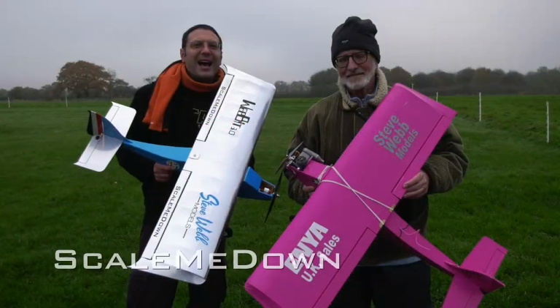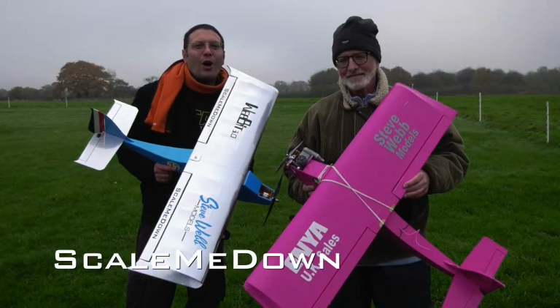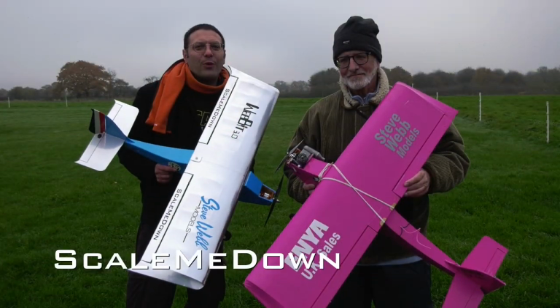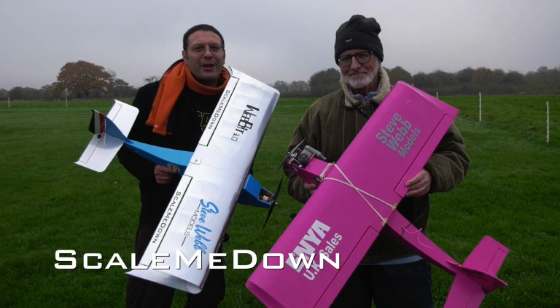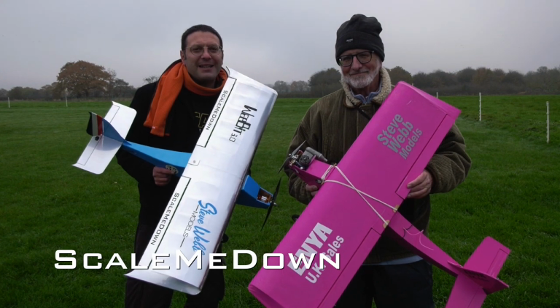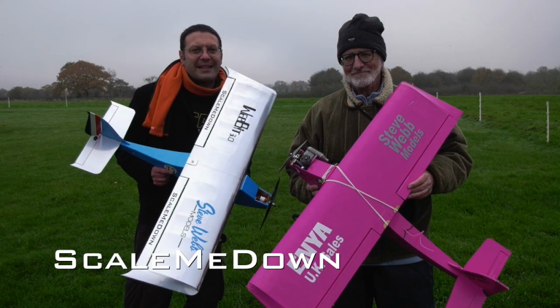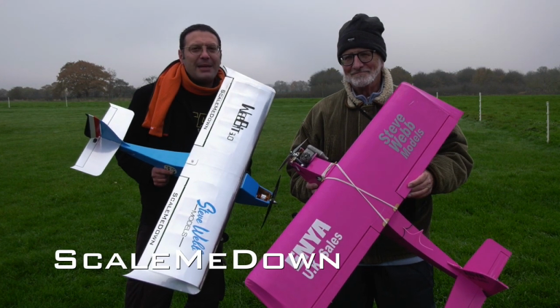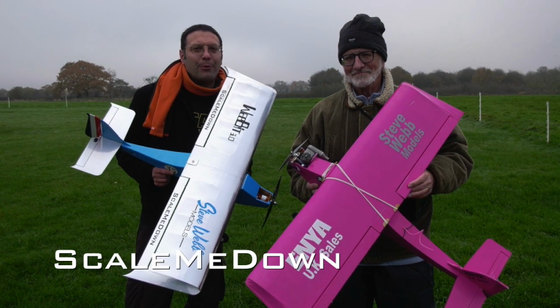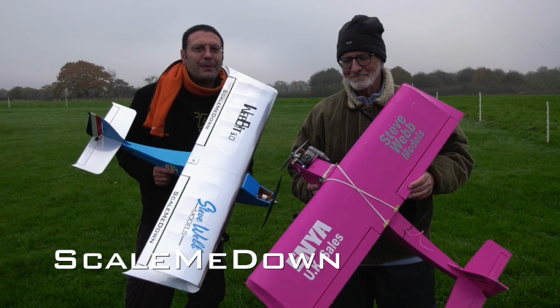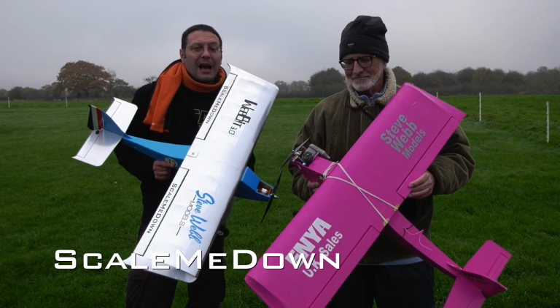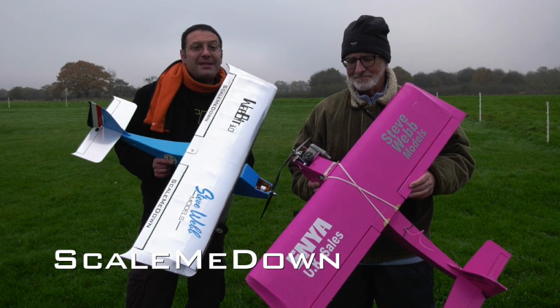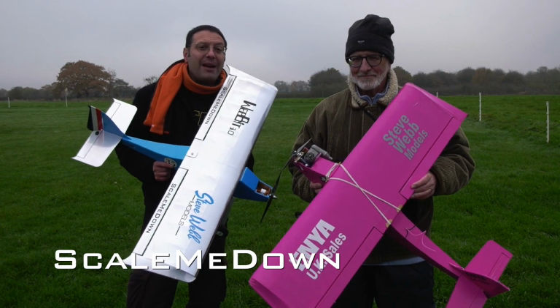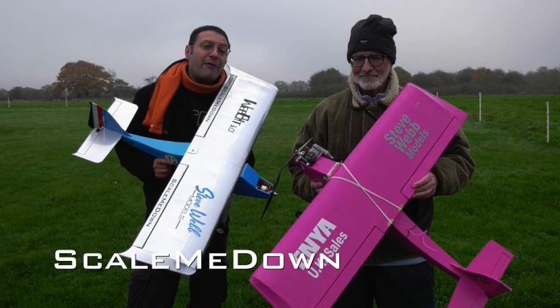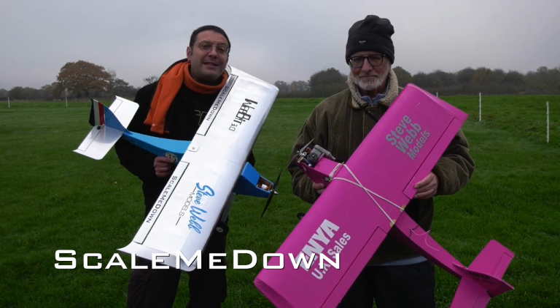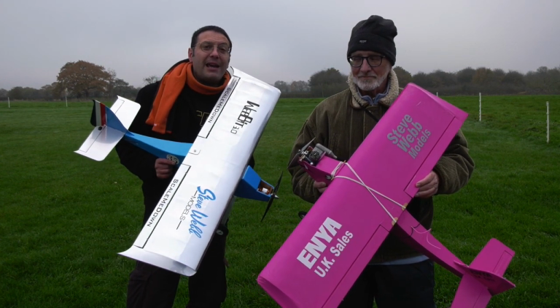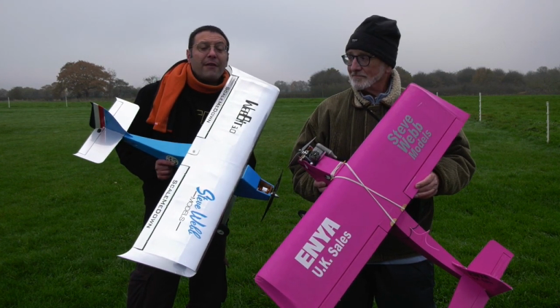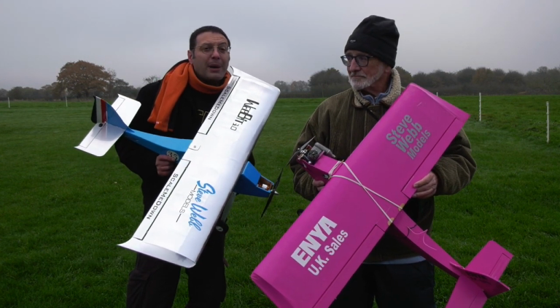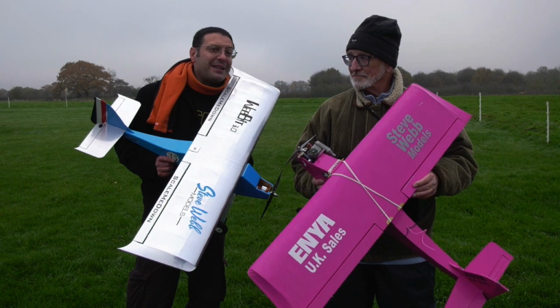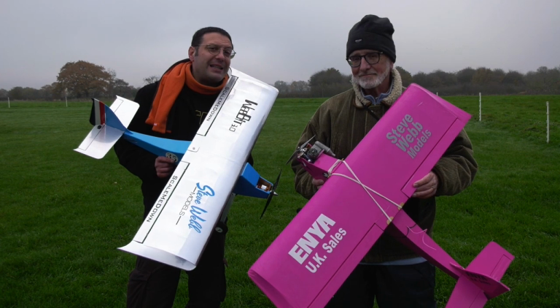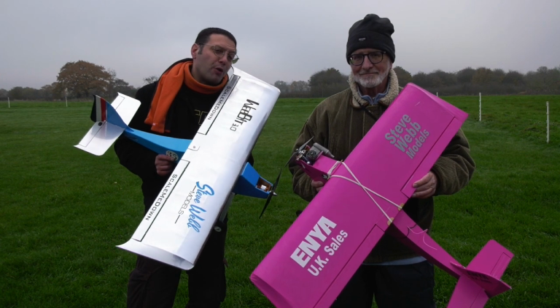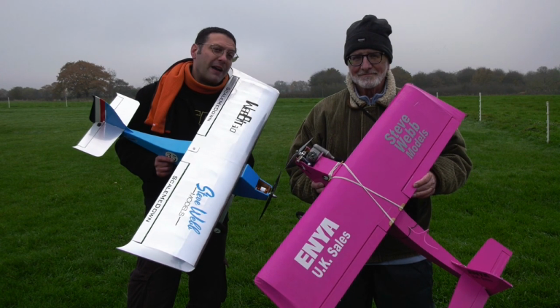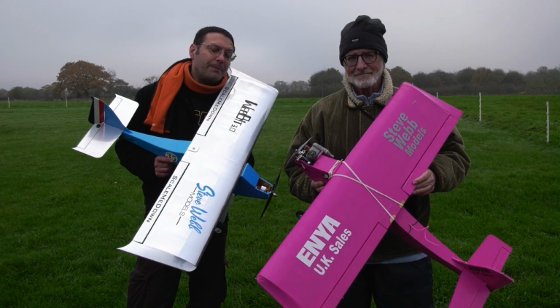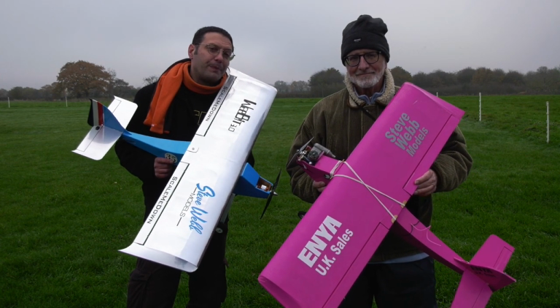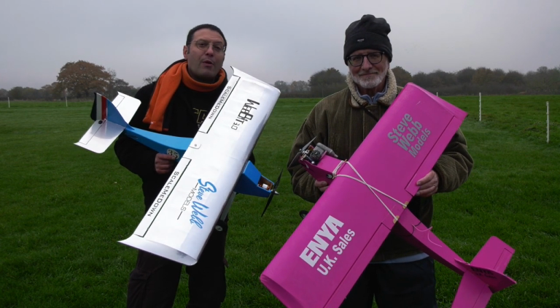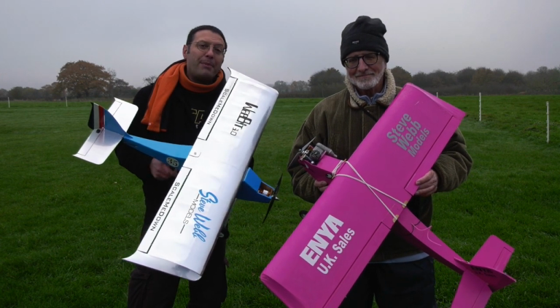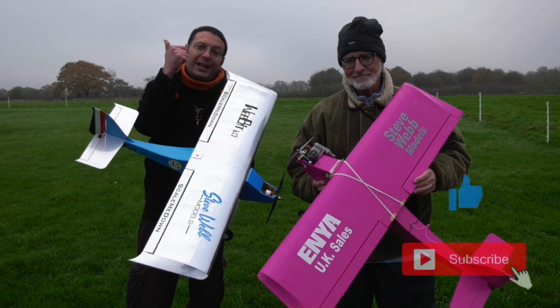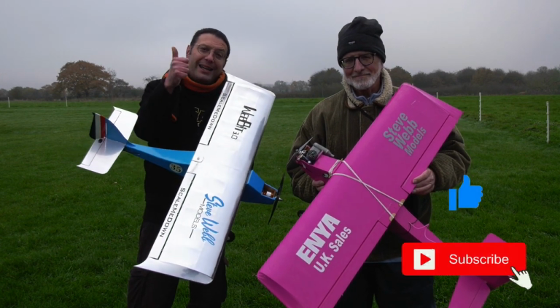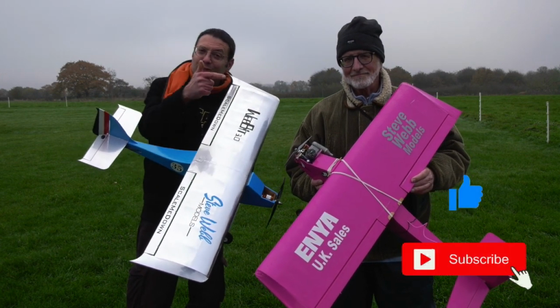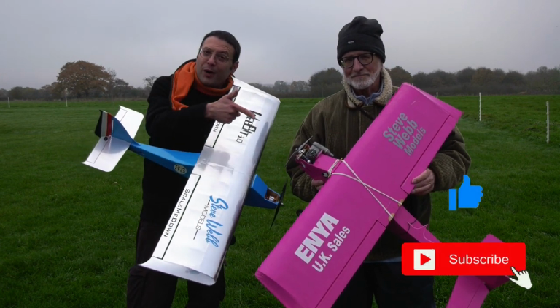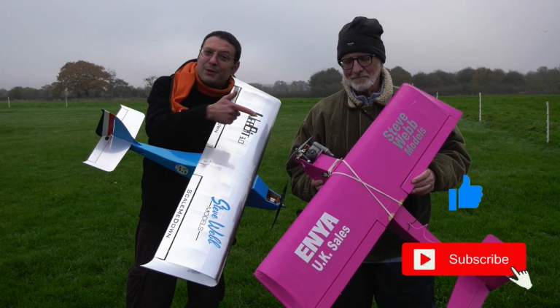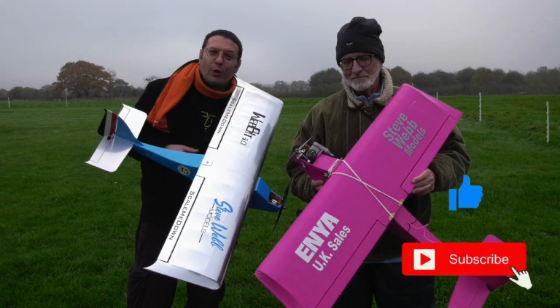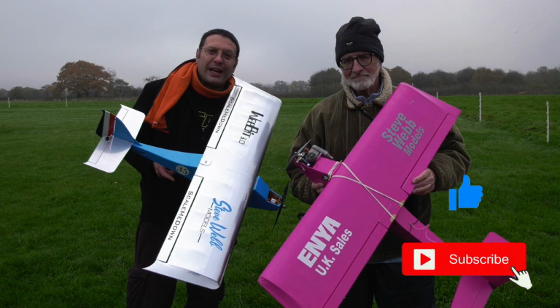Hello and welcome back to Scale Me Down. I'm here today with our friend Dave for some behind-the-scenes product development. Remember to like and subscribe to support the channel.